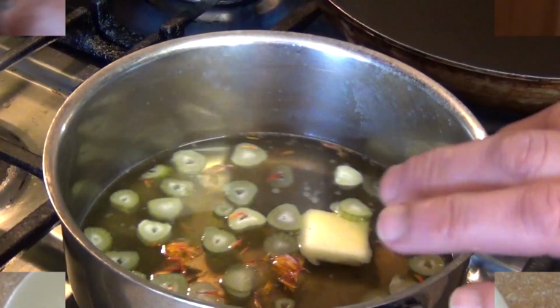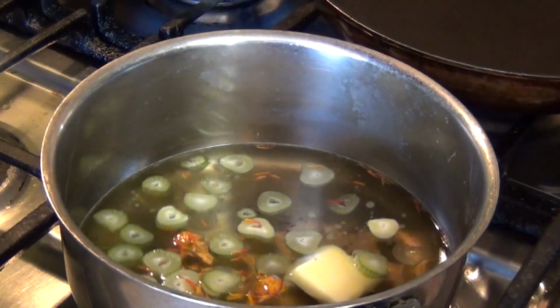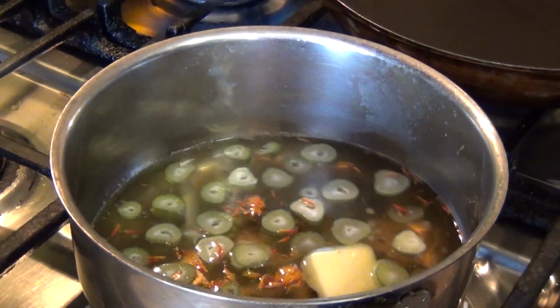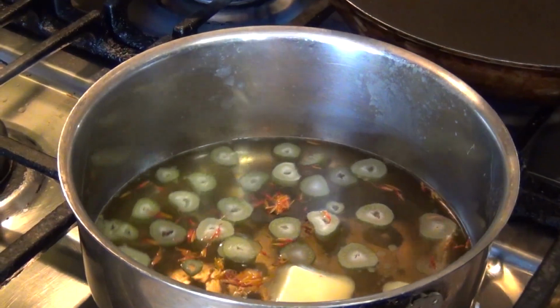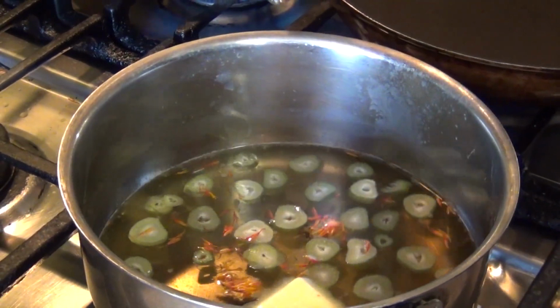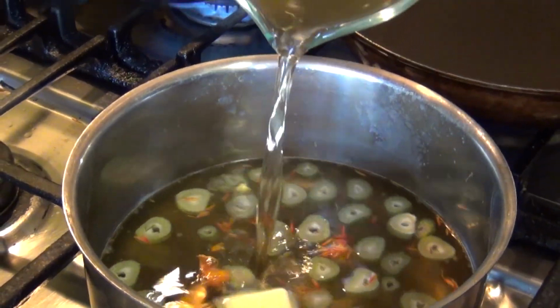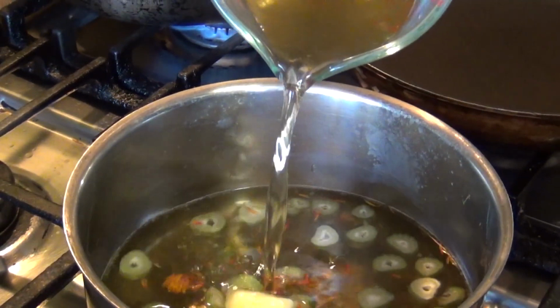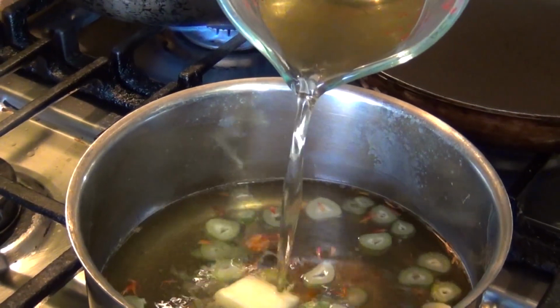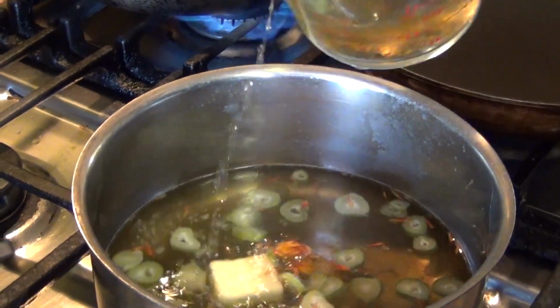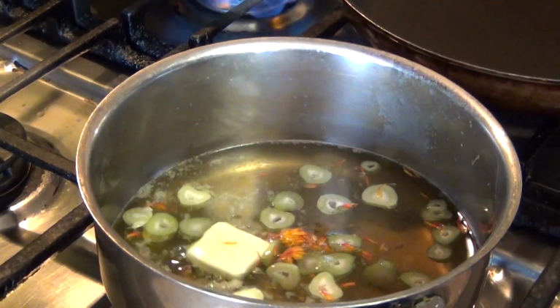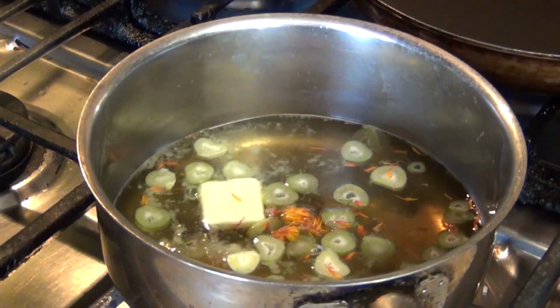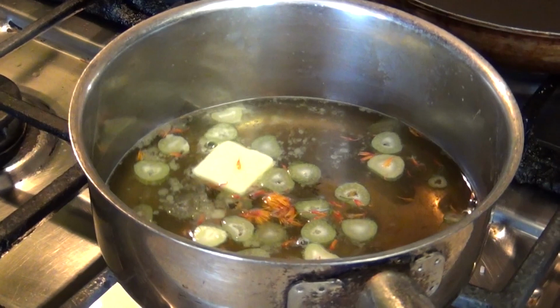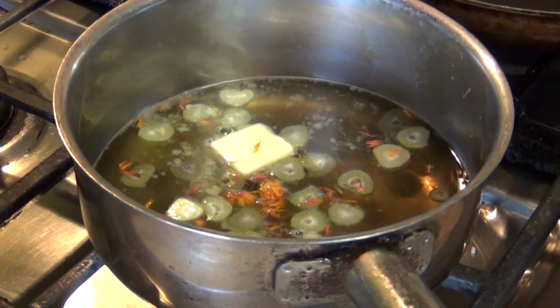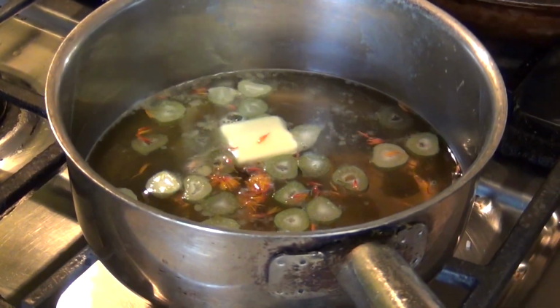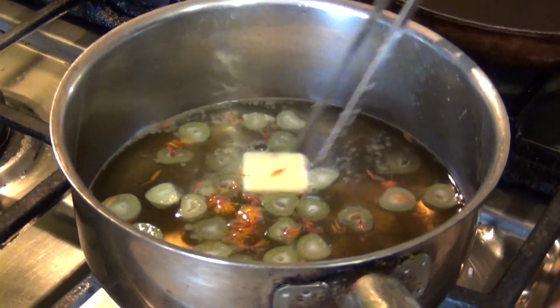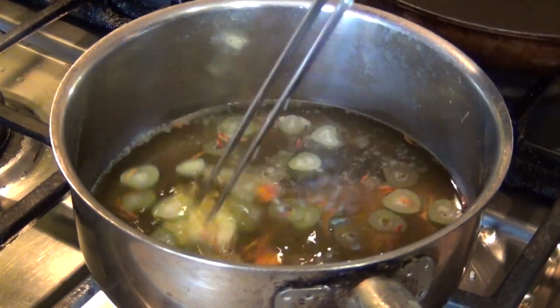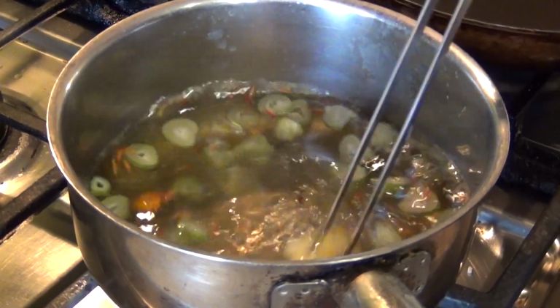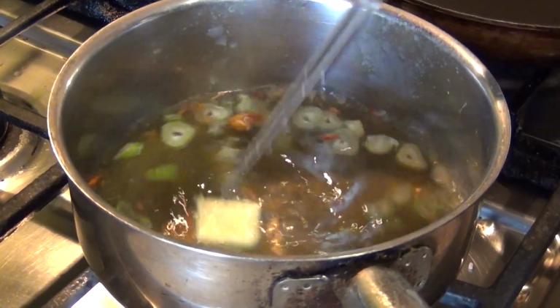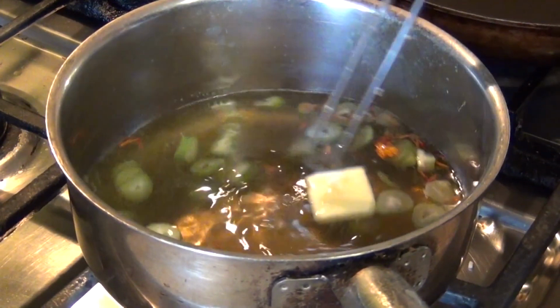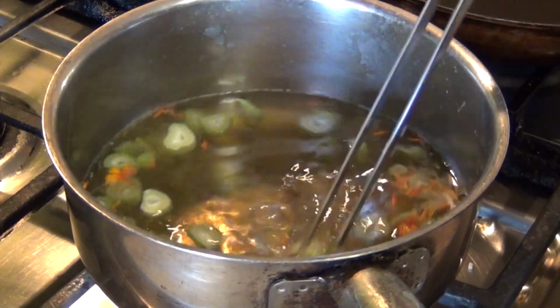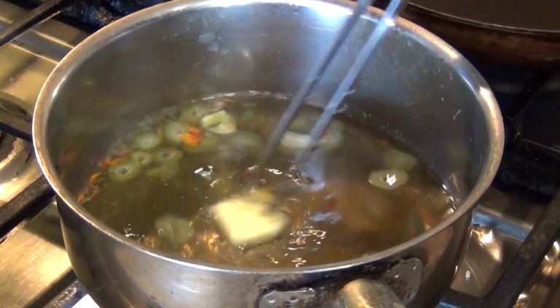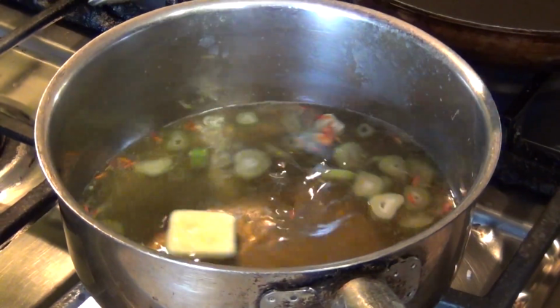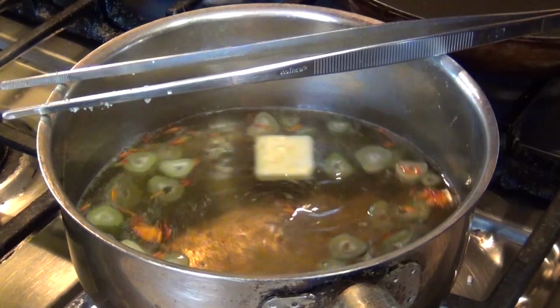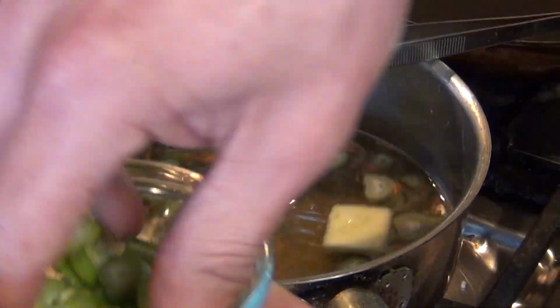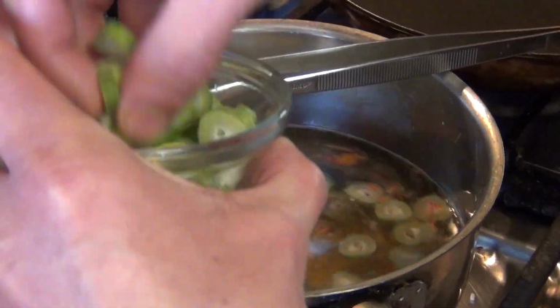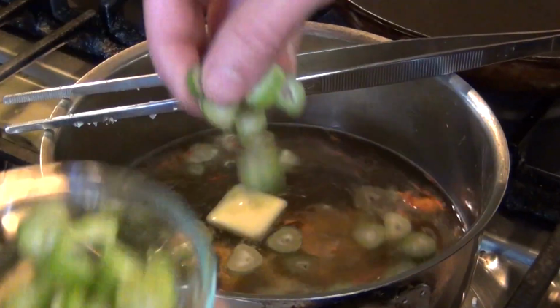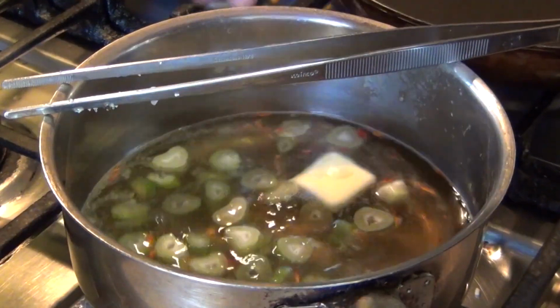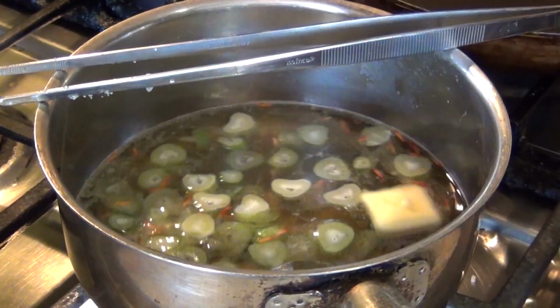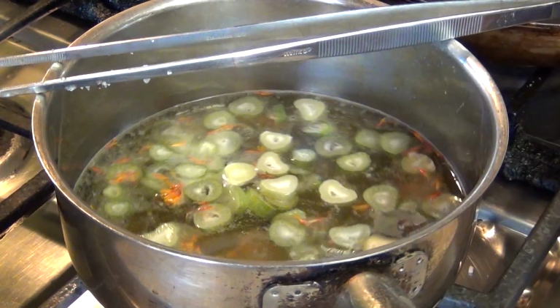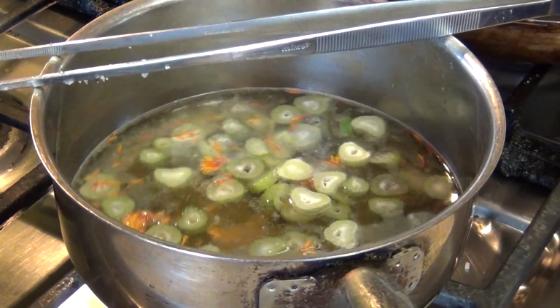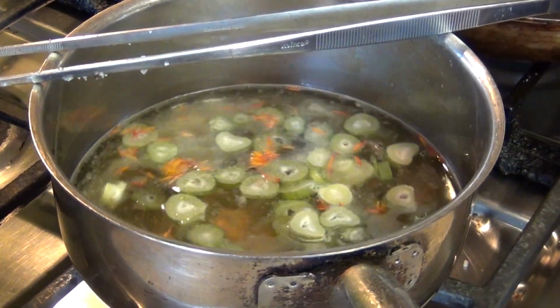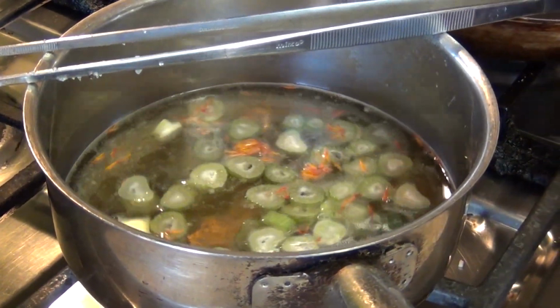What we are going to do first is bring our stock oil again, about one cup, and then one tablespoon of butter, some of the fennel stems, and our saffron.